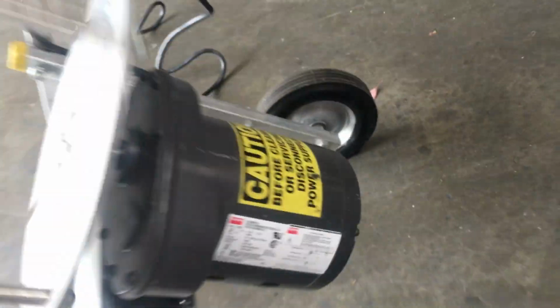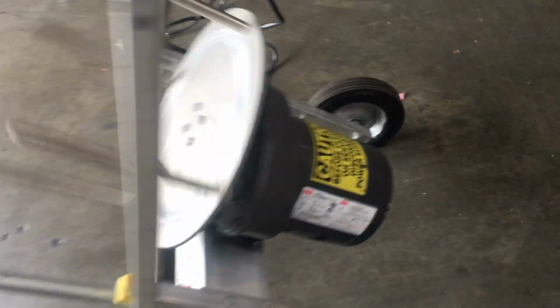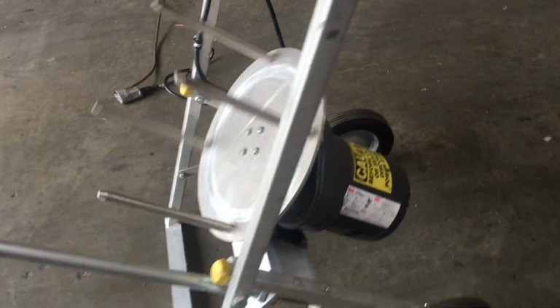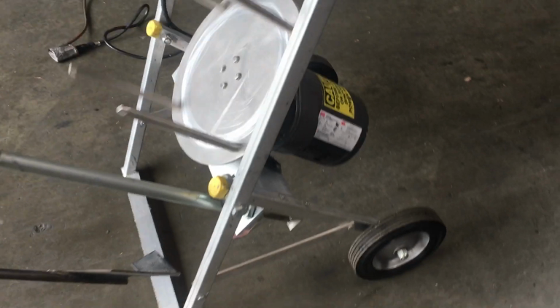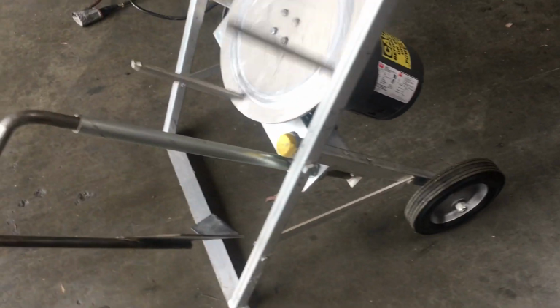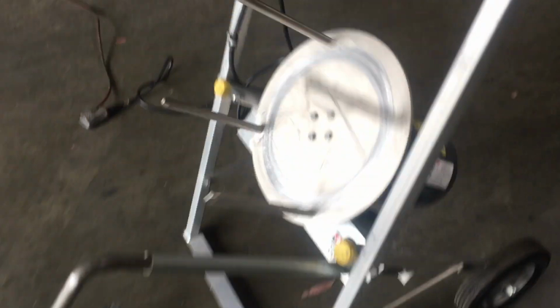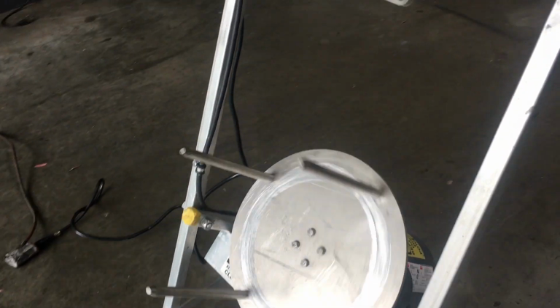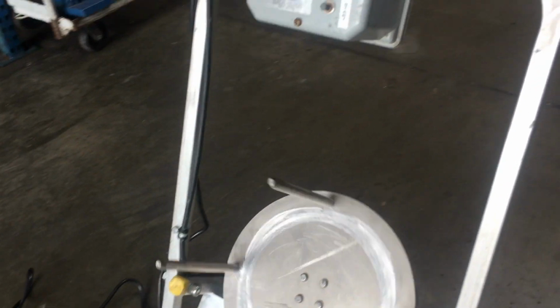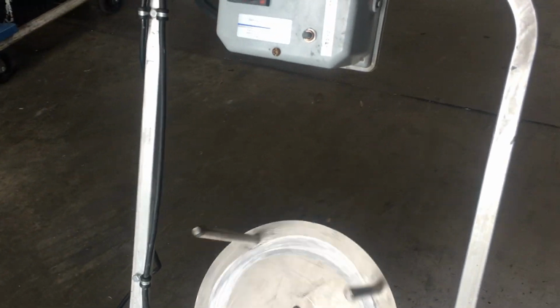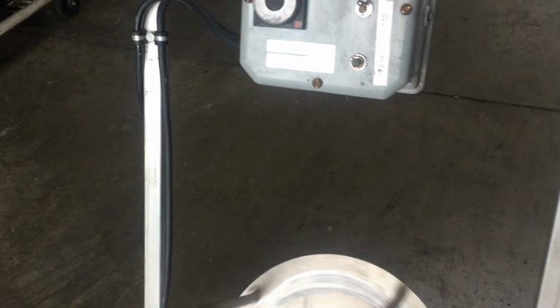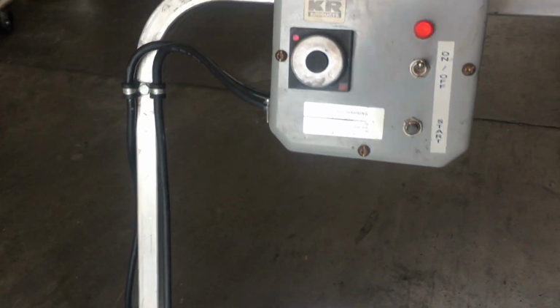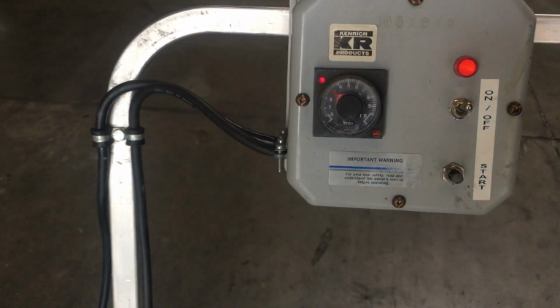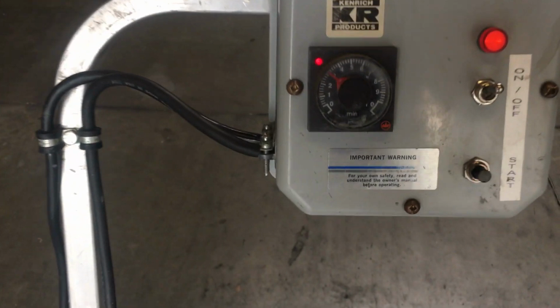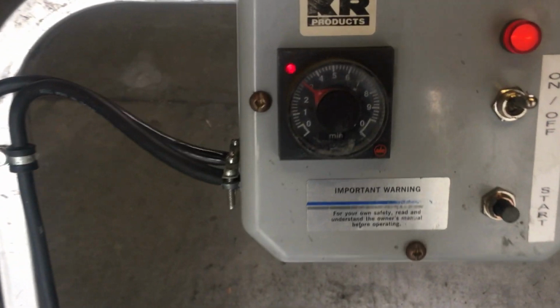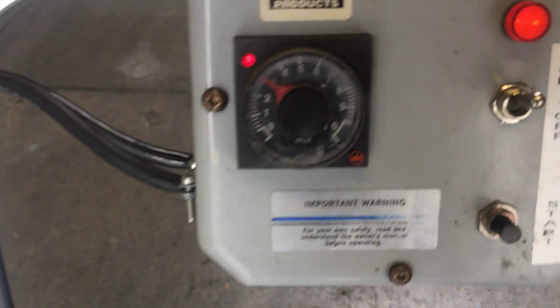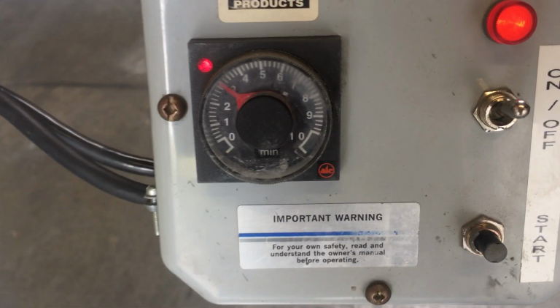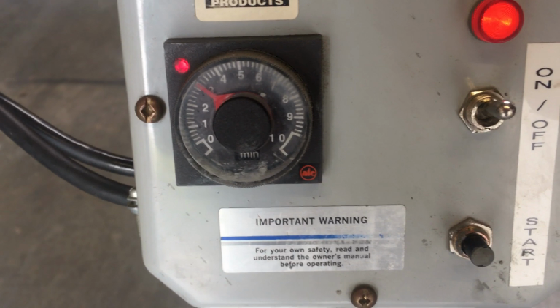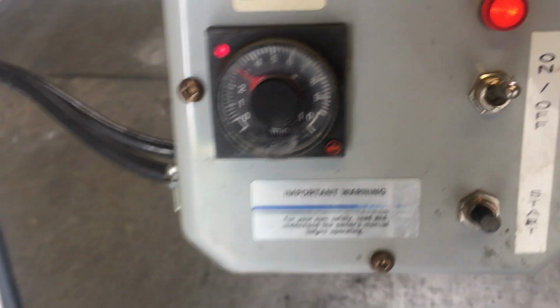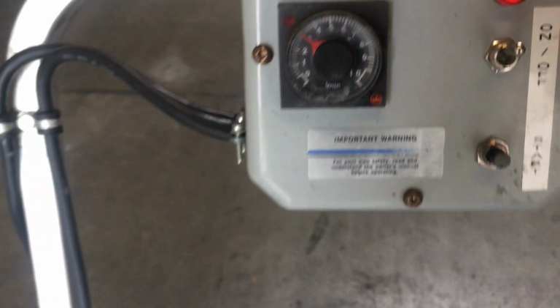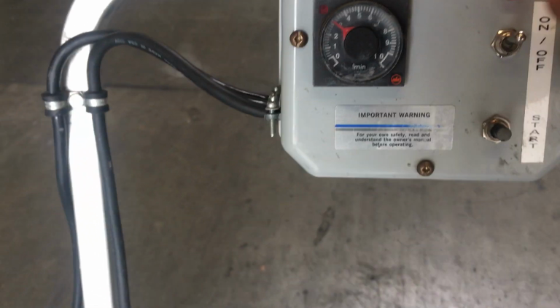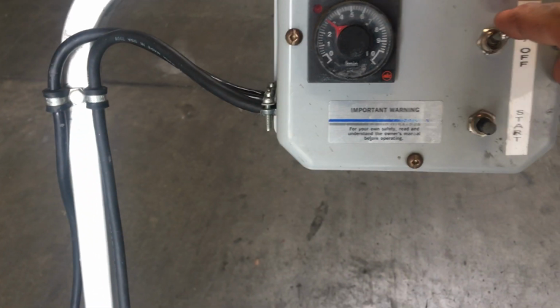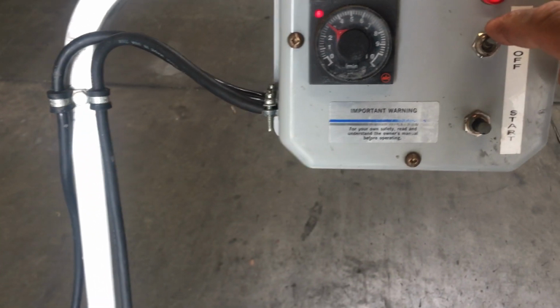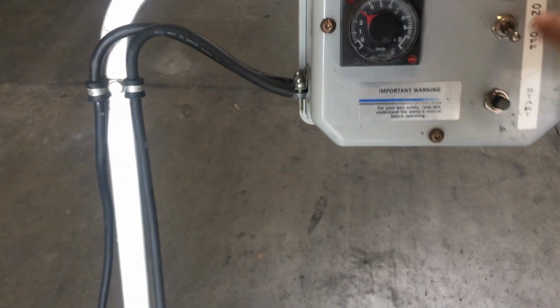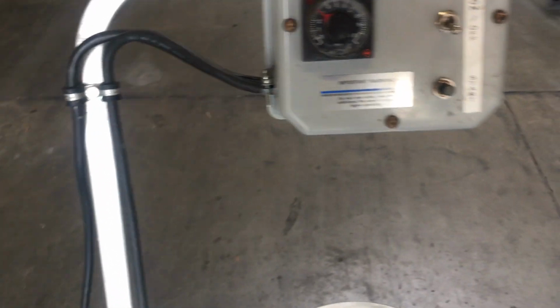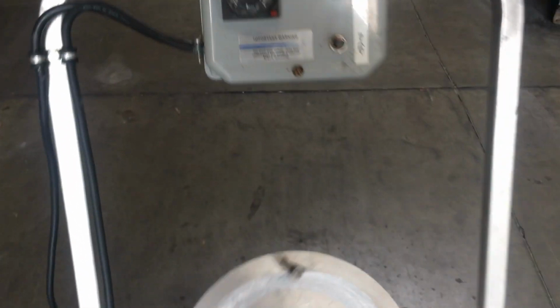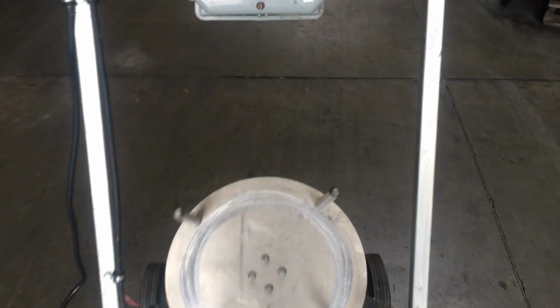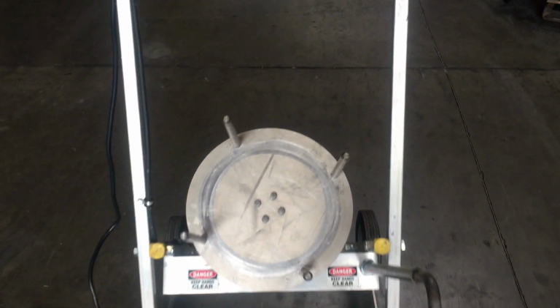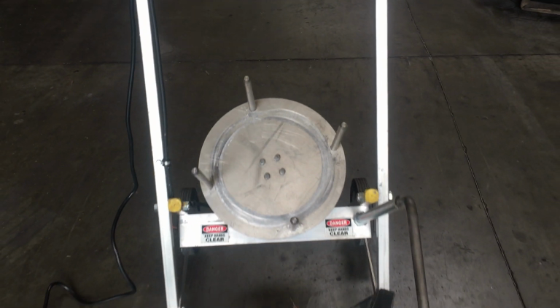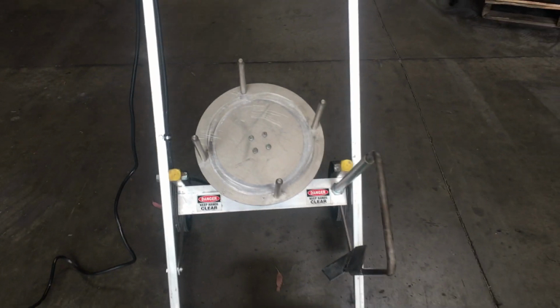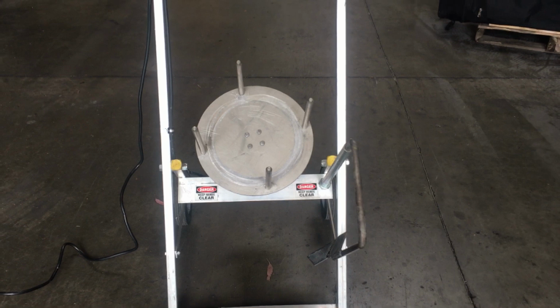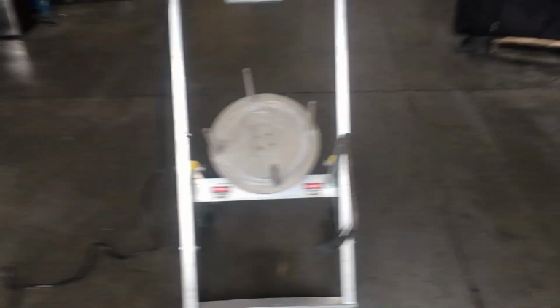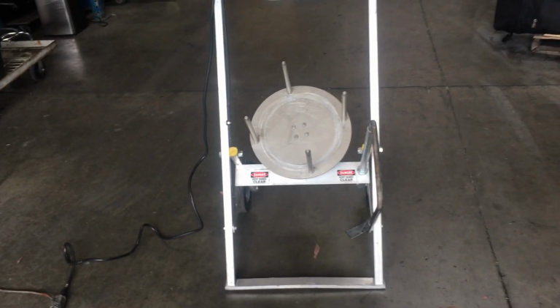It's got a Dayton motor, and that is your timer. Okay, that is the Kenridge mixer.